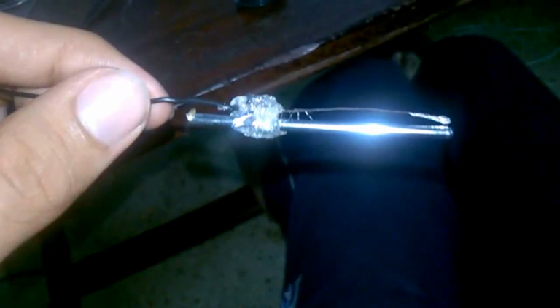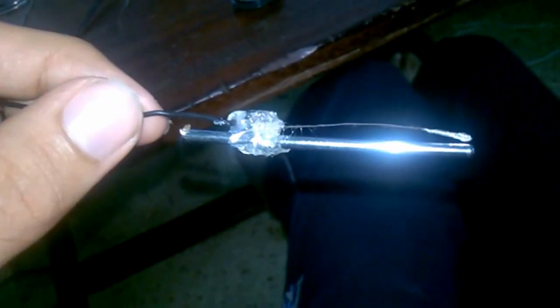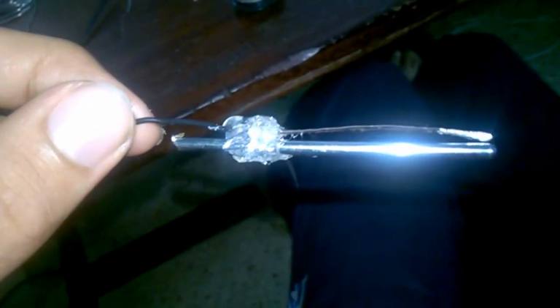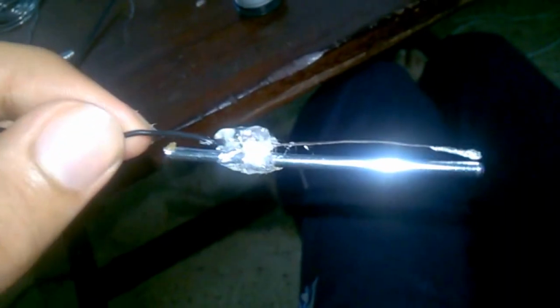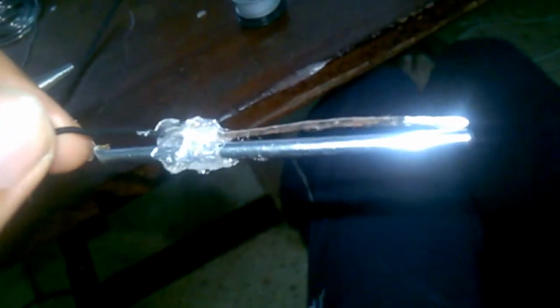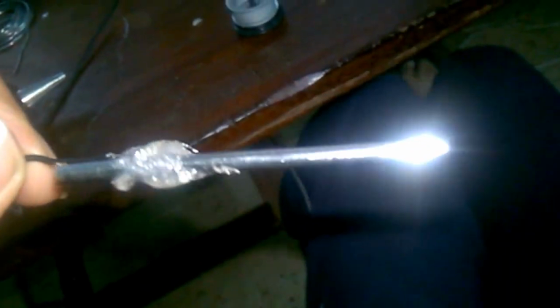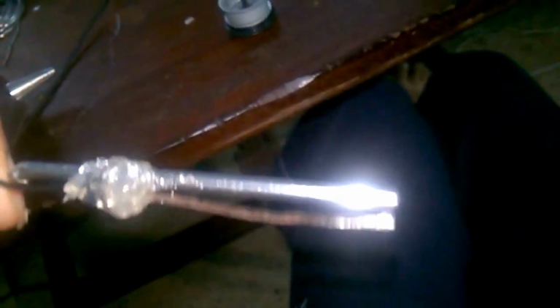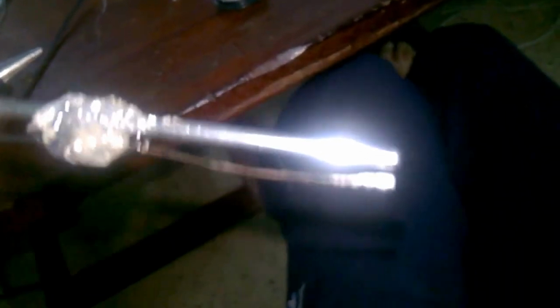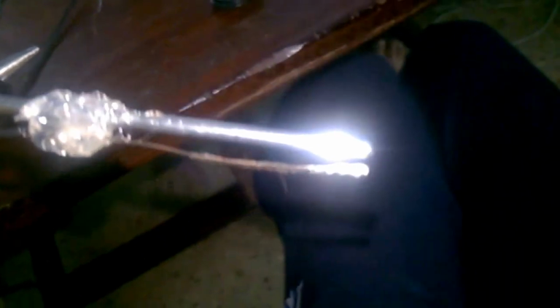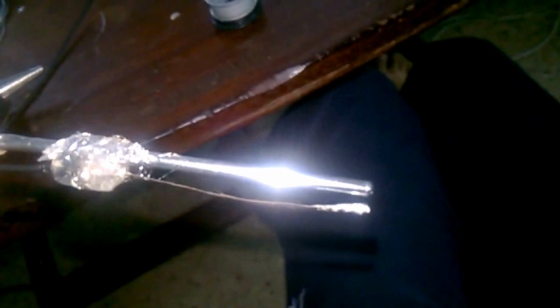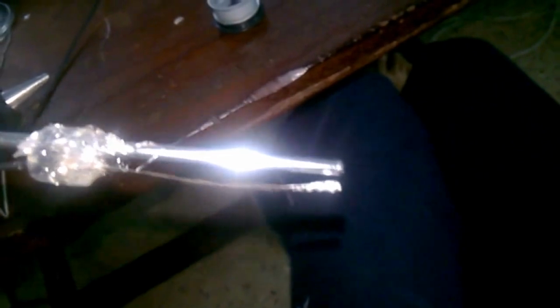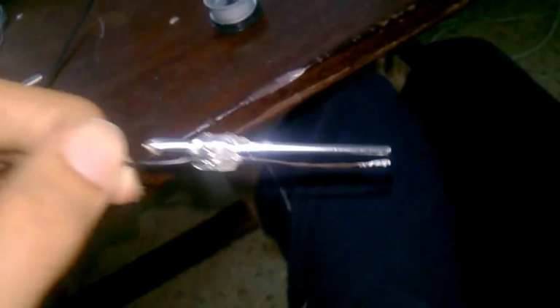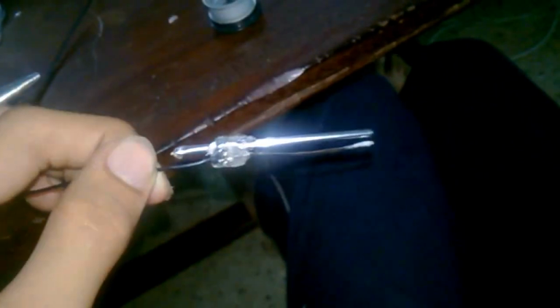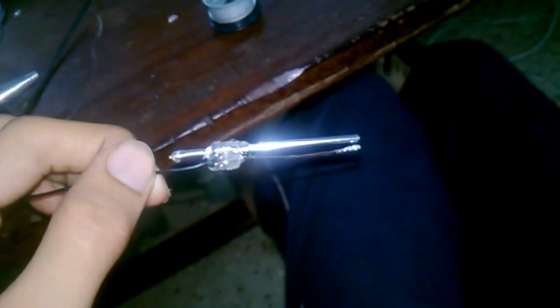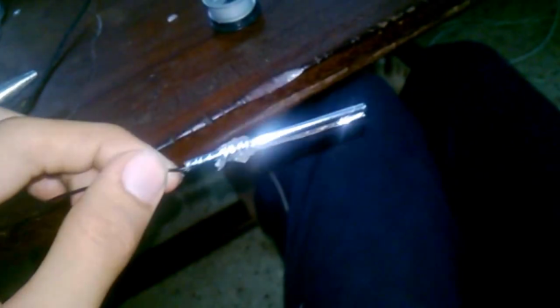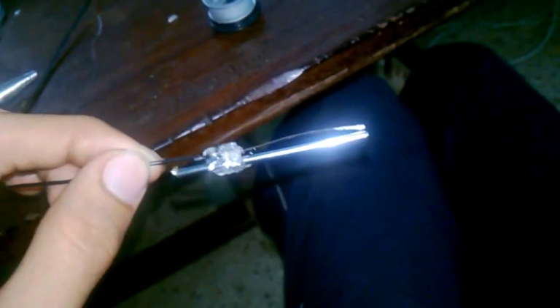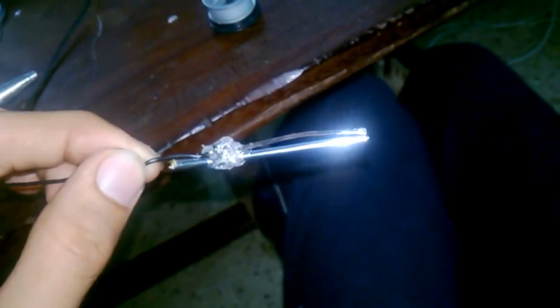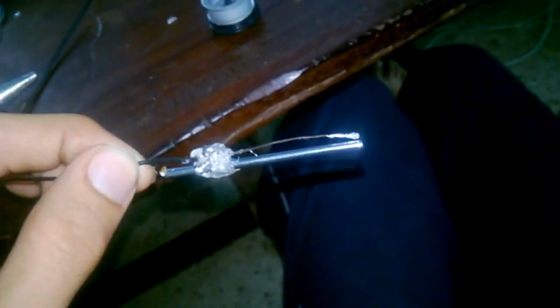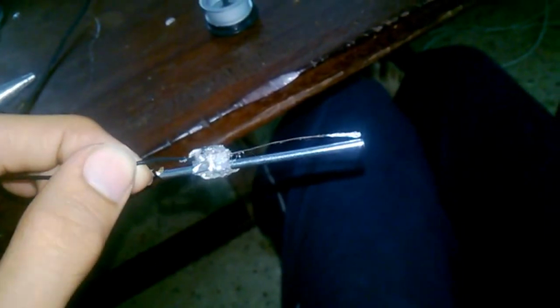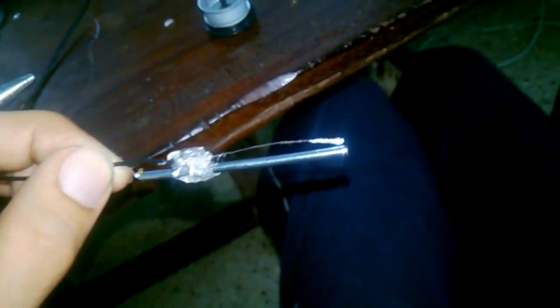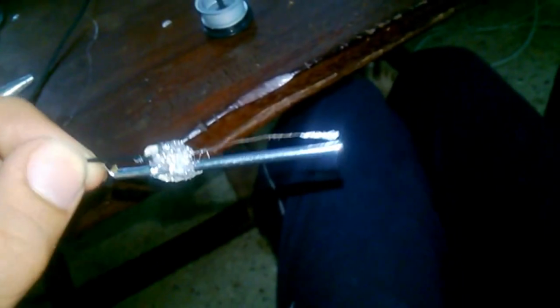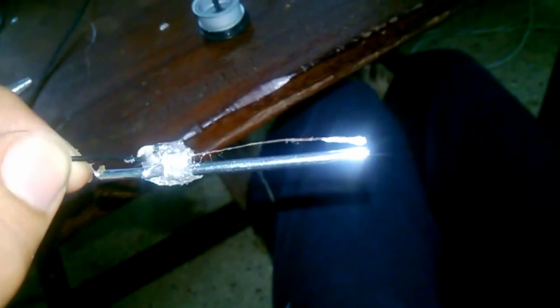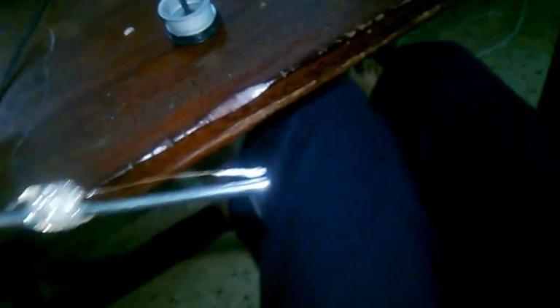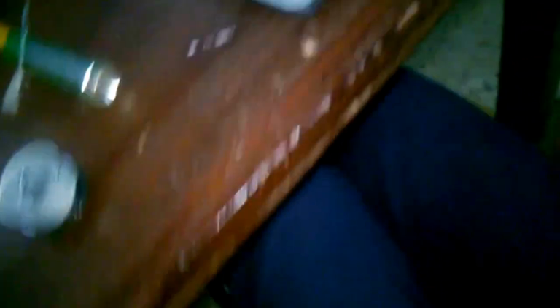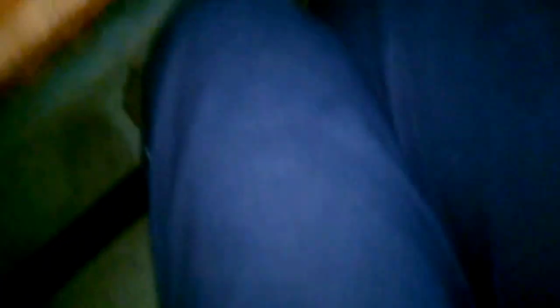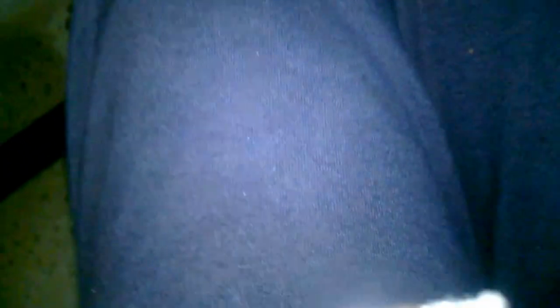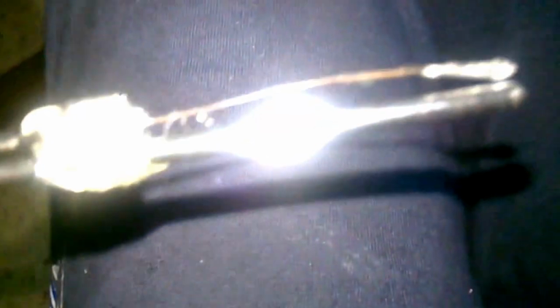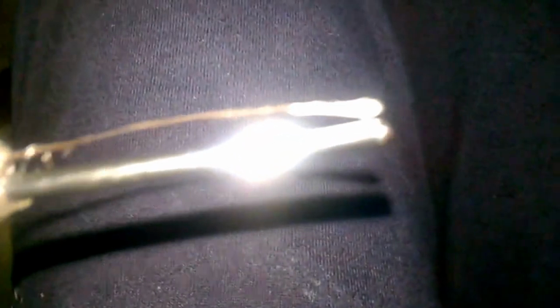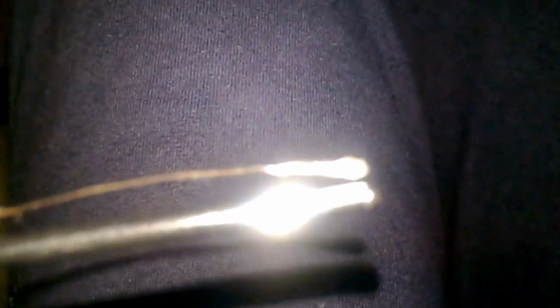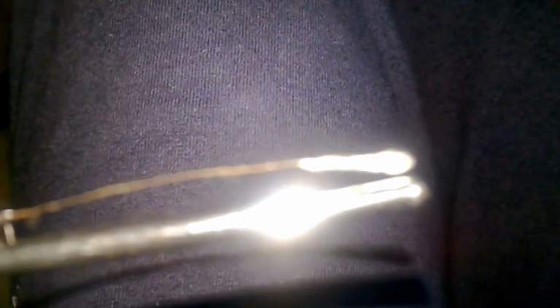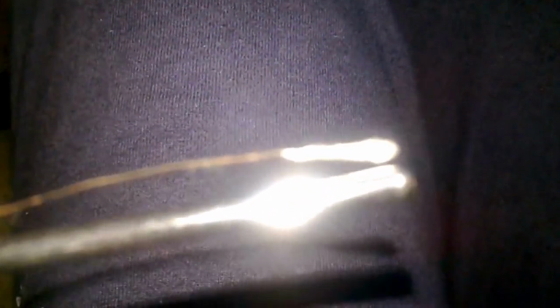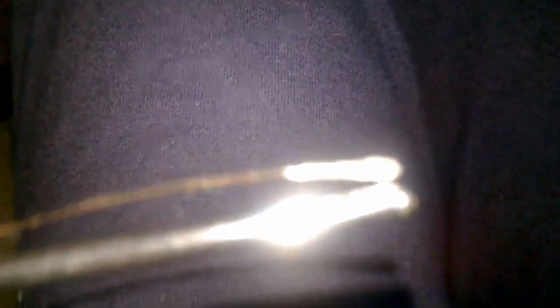I have crimped the non-magnetic antenna to the metallic strip such that the gap between them is as small as possible.